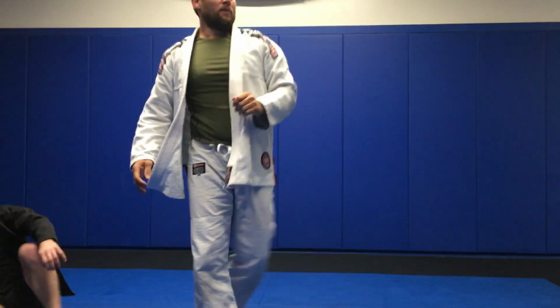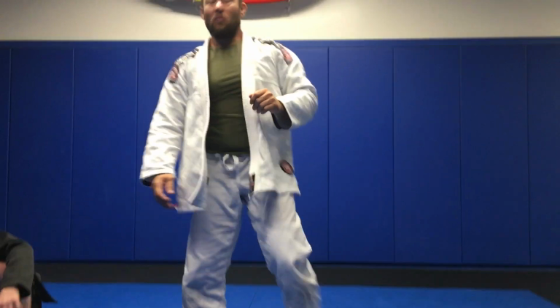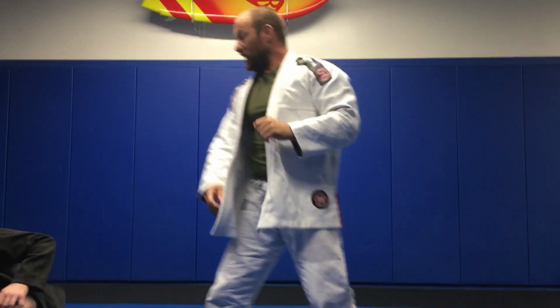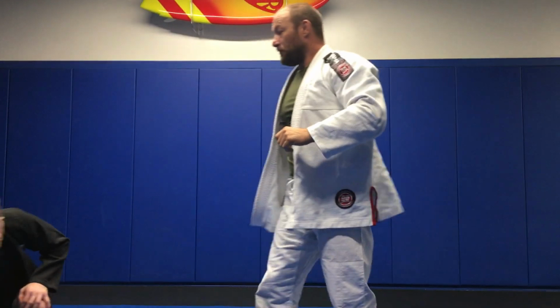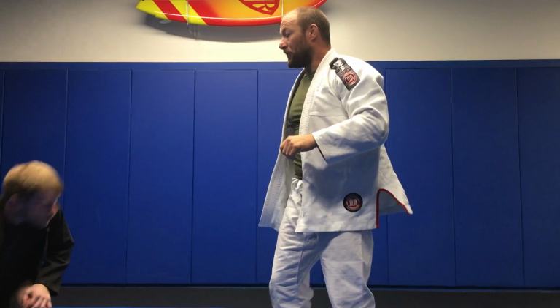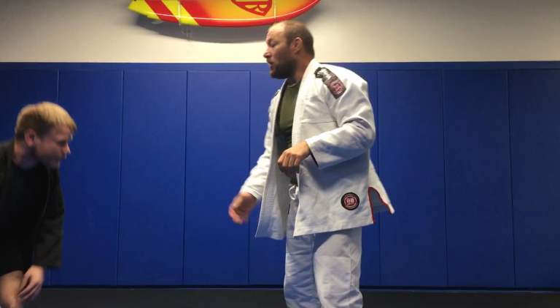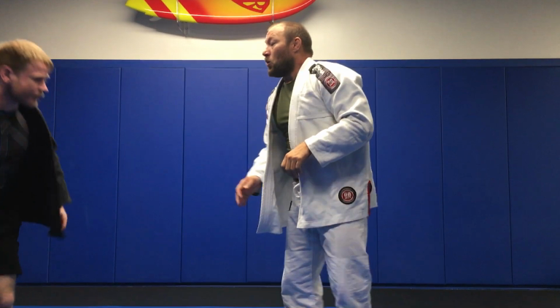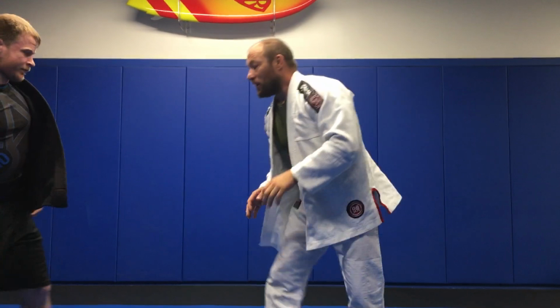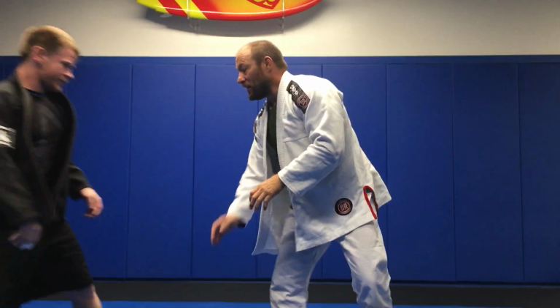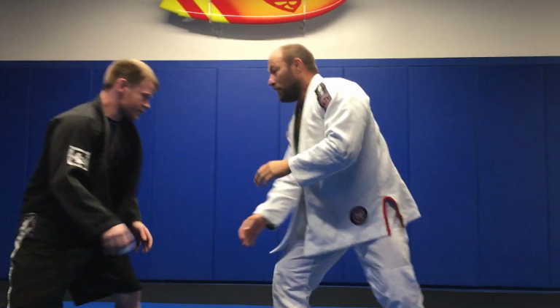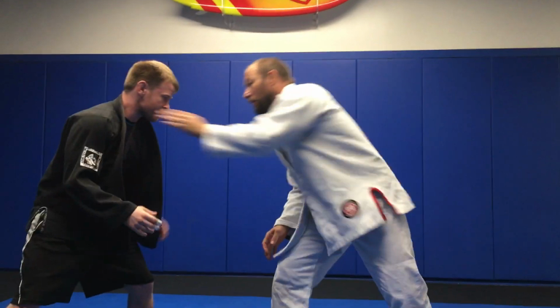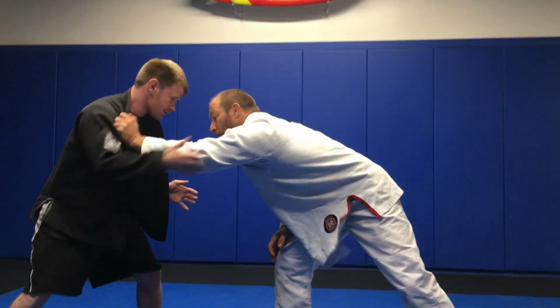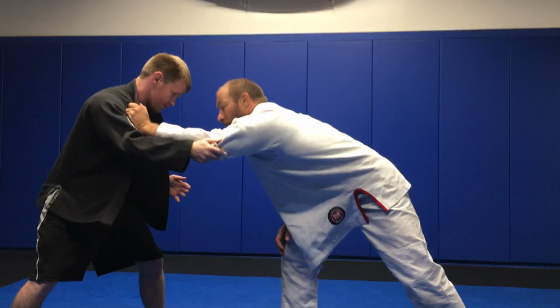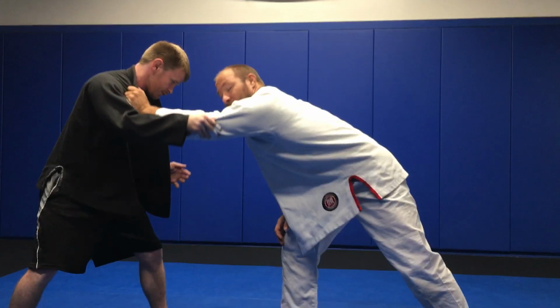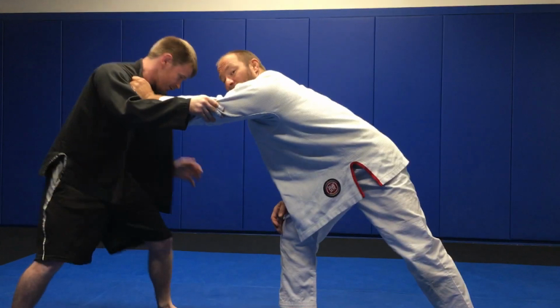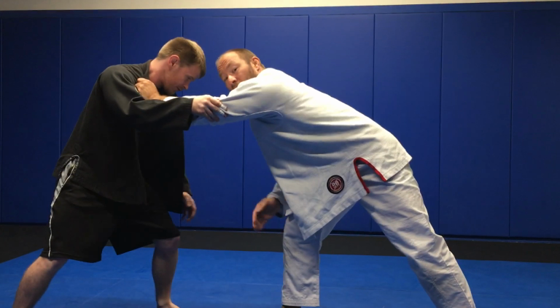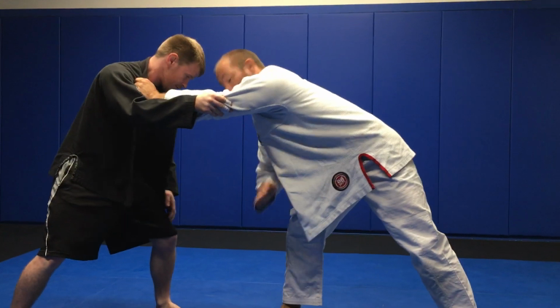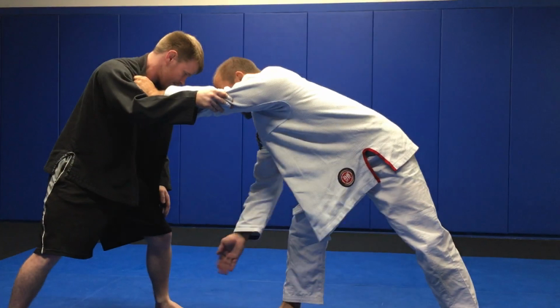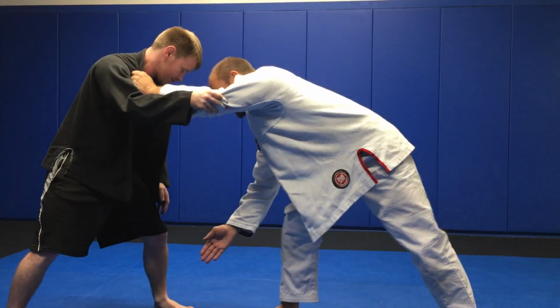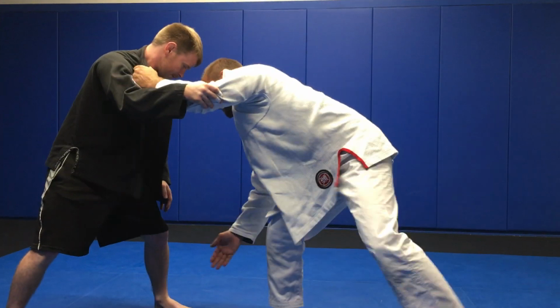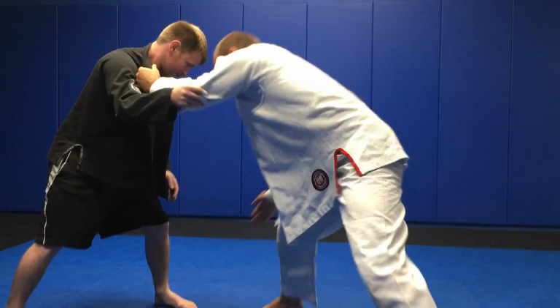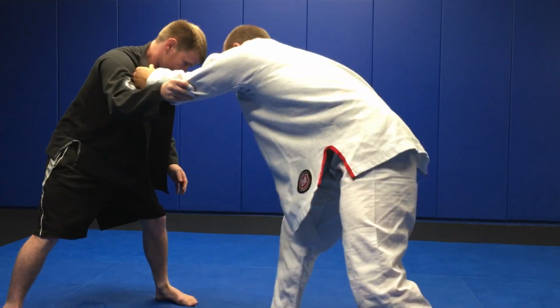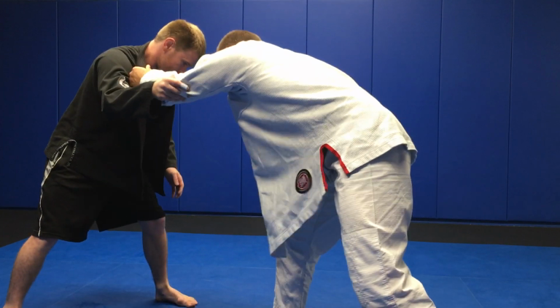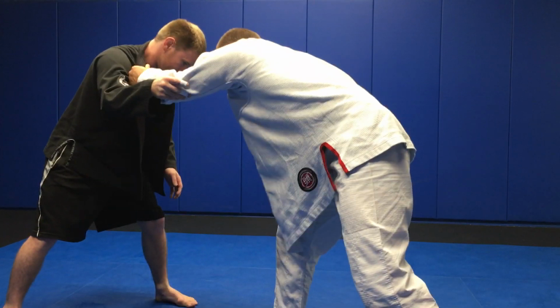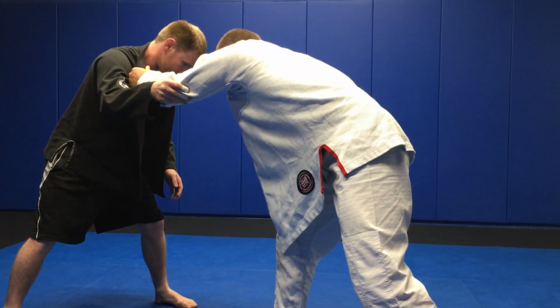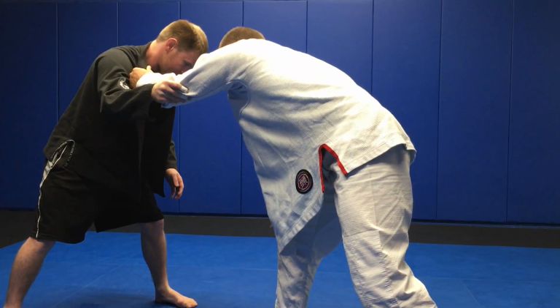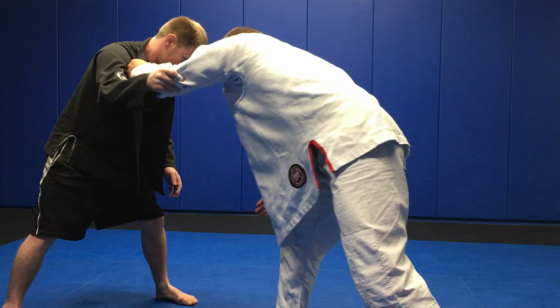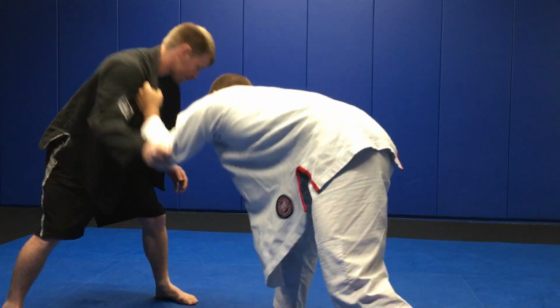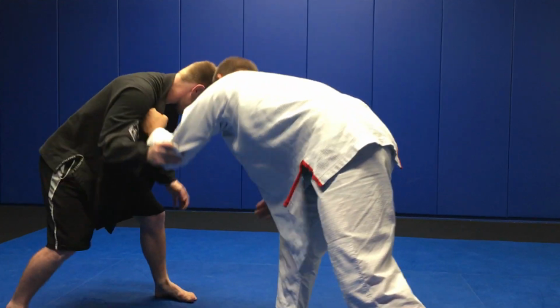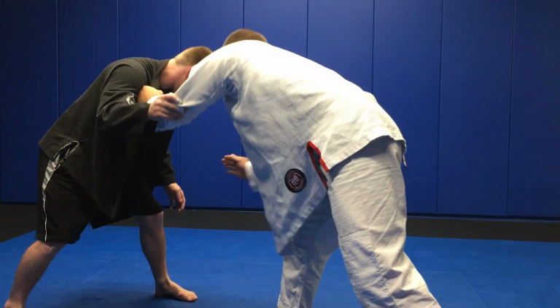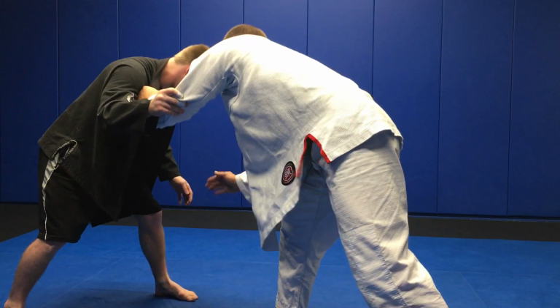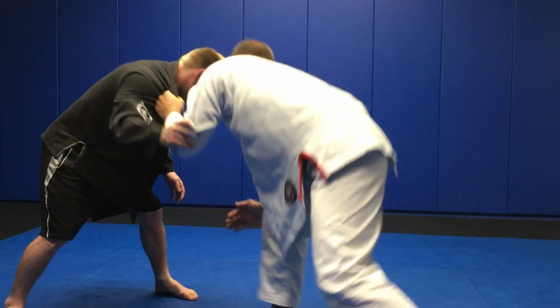One more time. We come in, I've got the collar. I make this little angle. Pull, push.